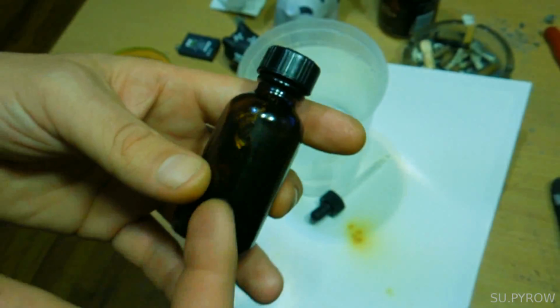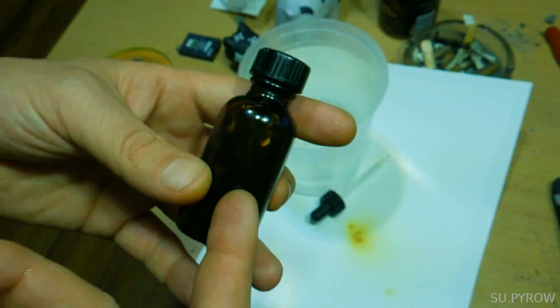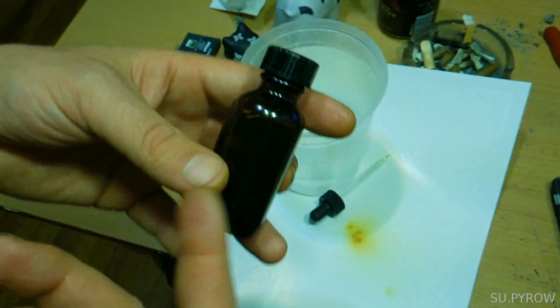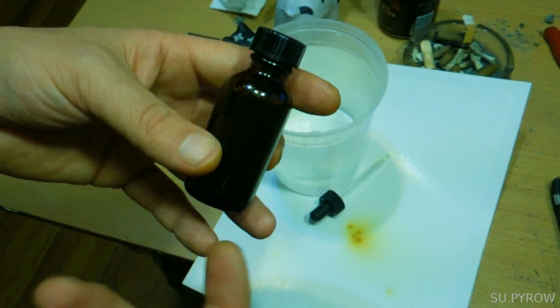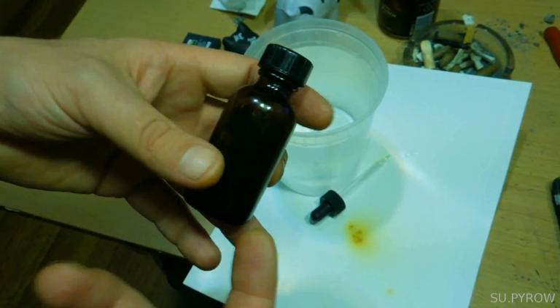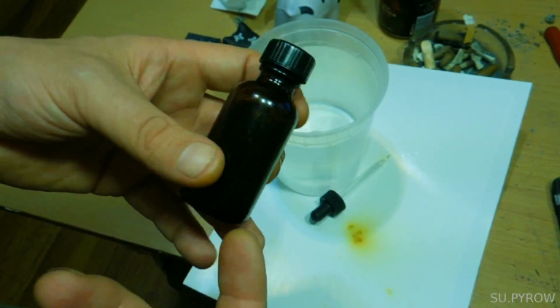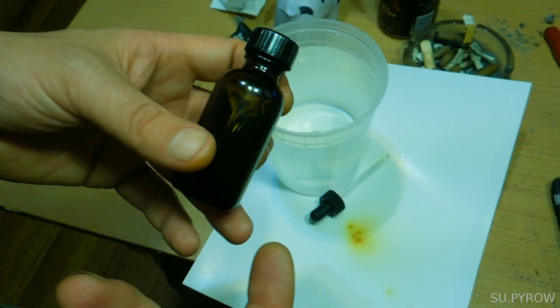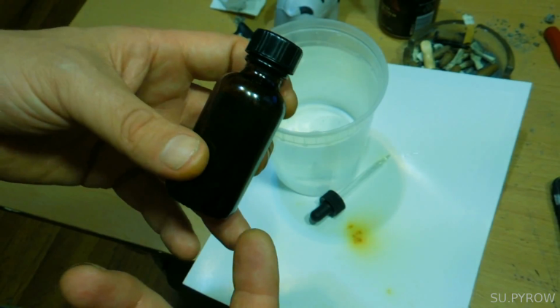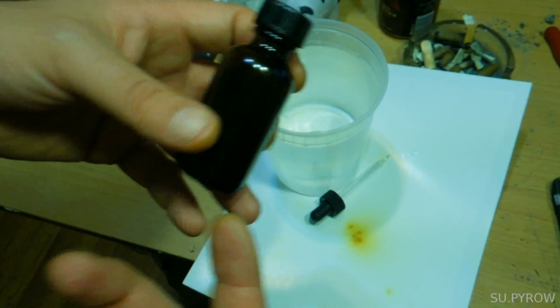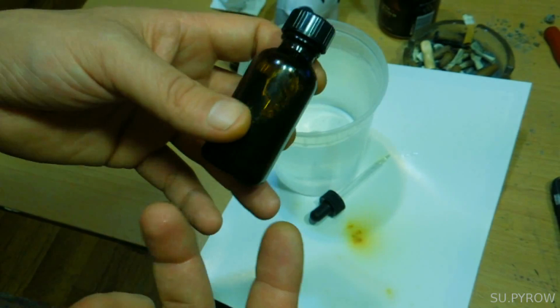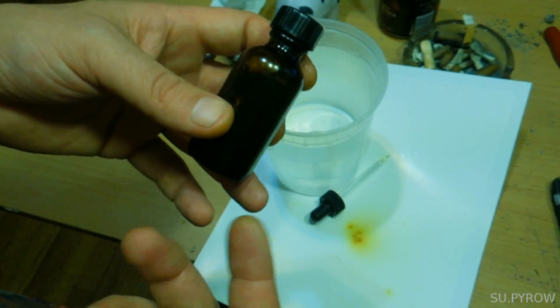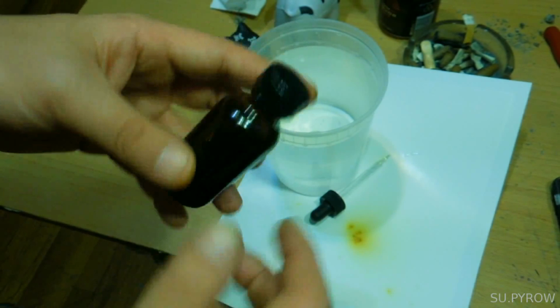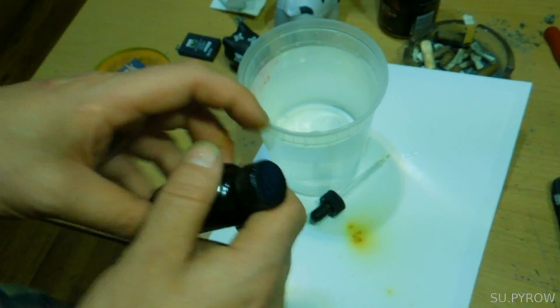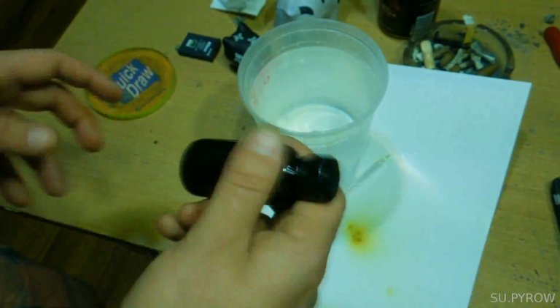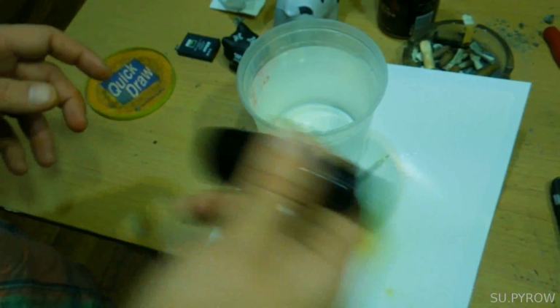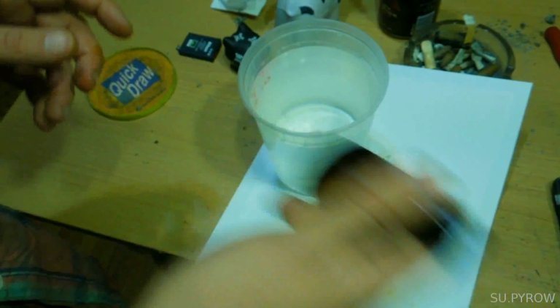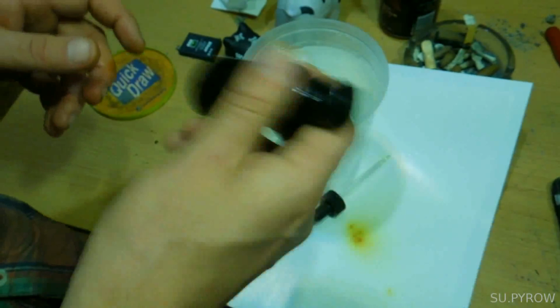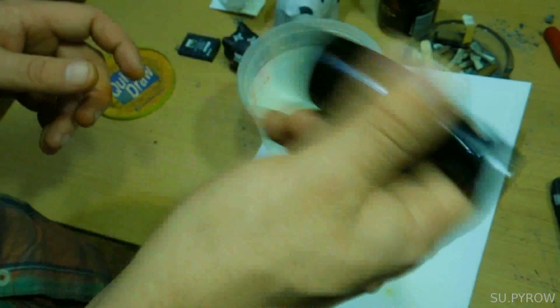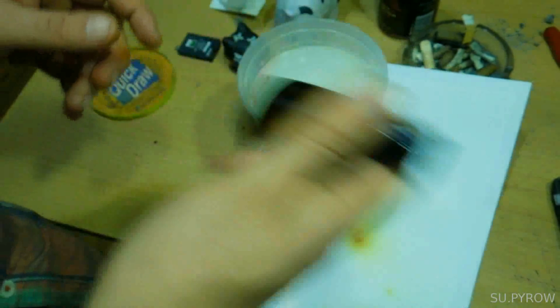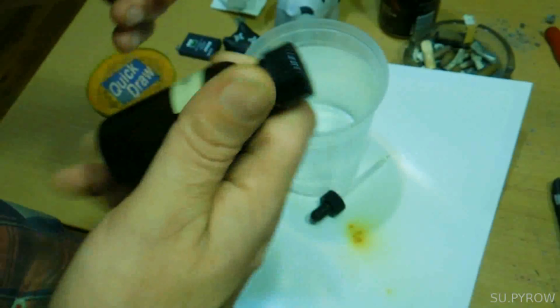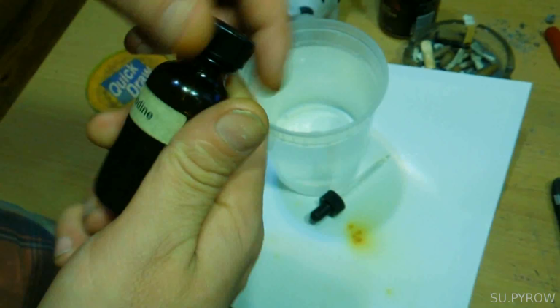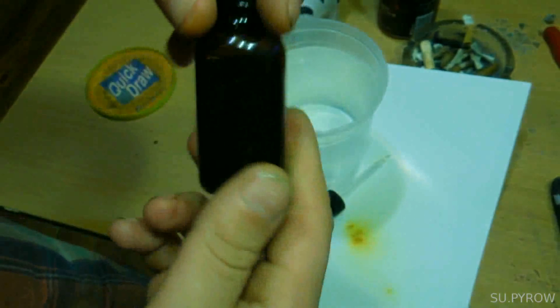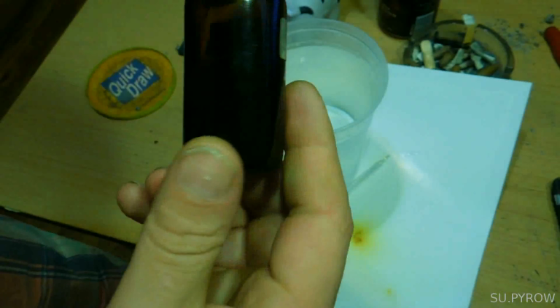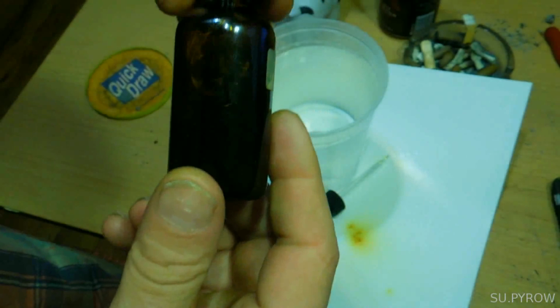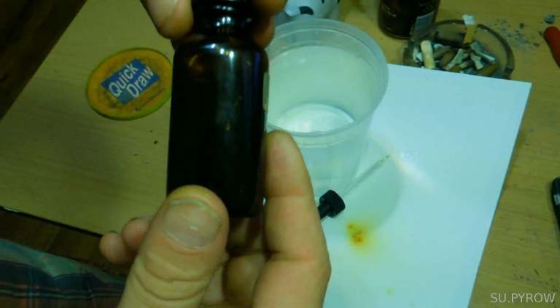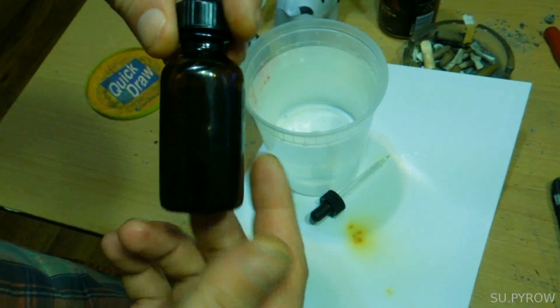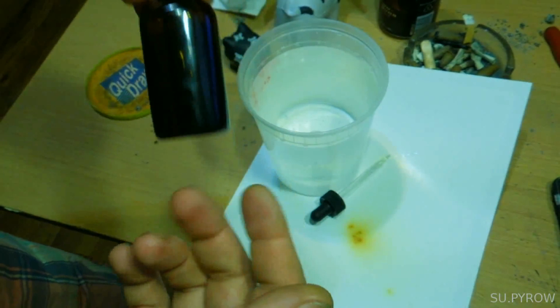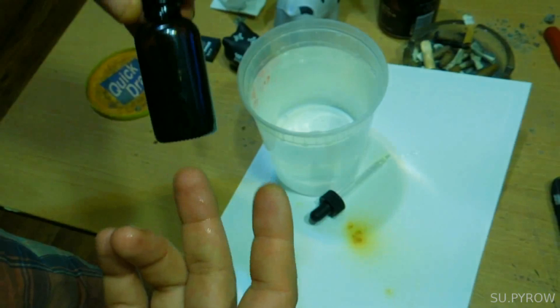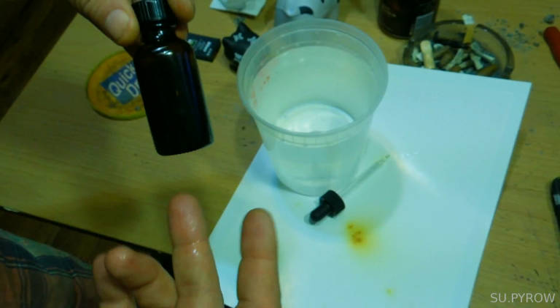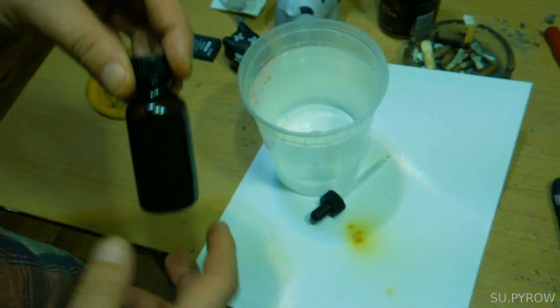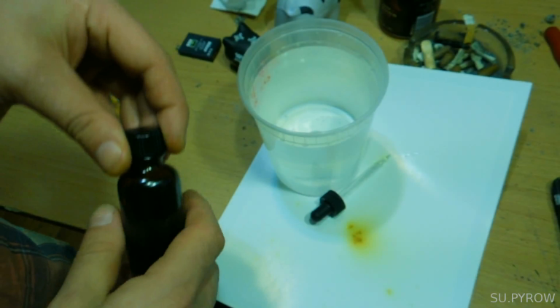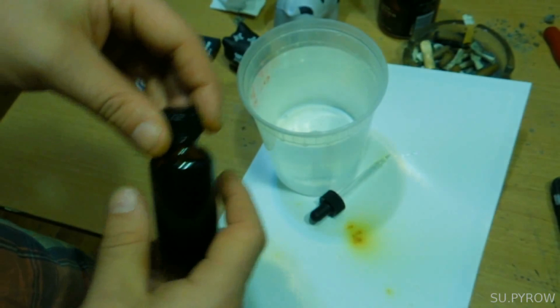Once it's saturated — it's completely saturated. I can smell it in the air. It's powerful stuff.